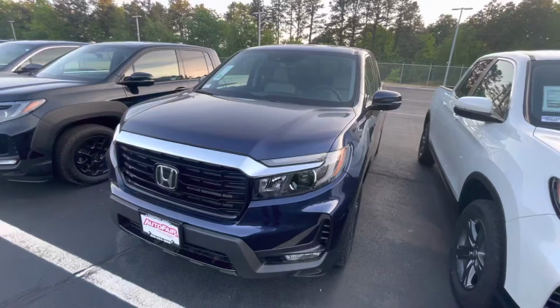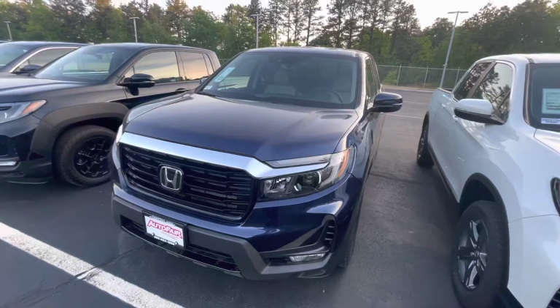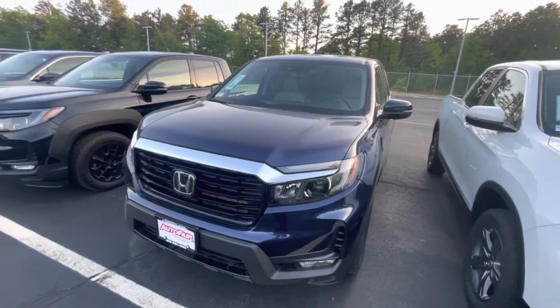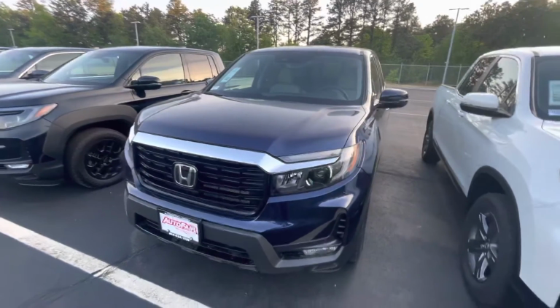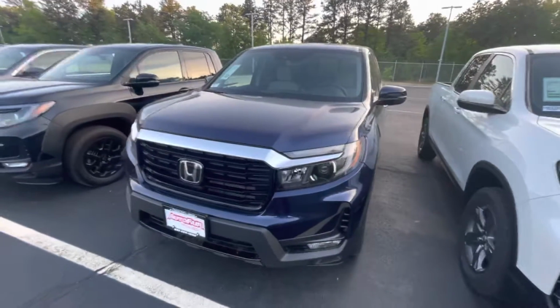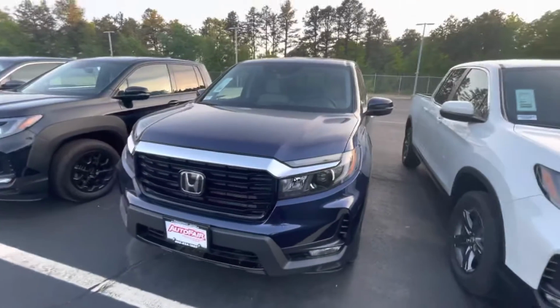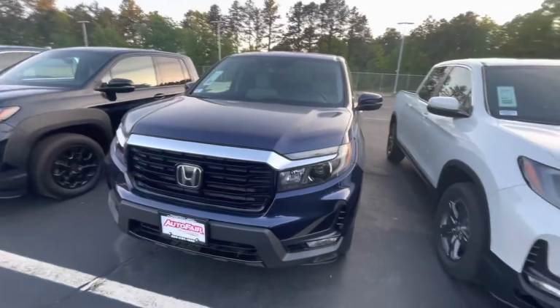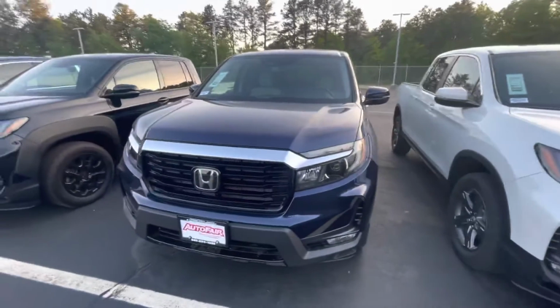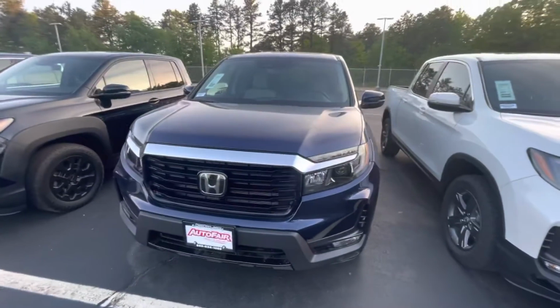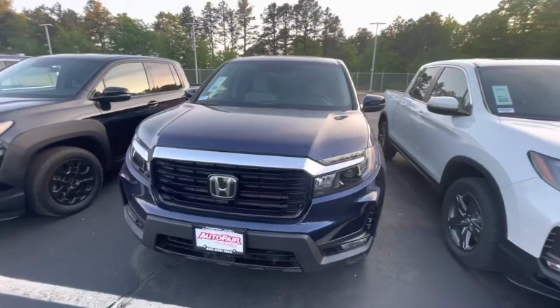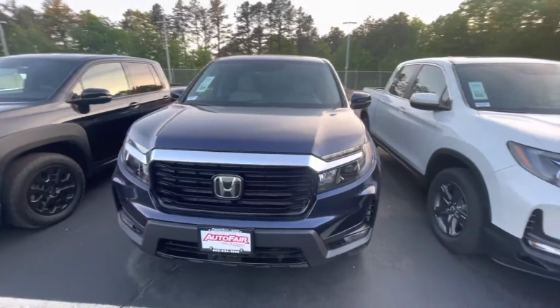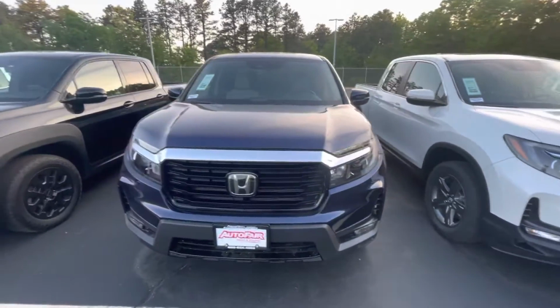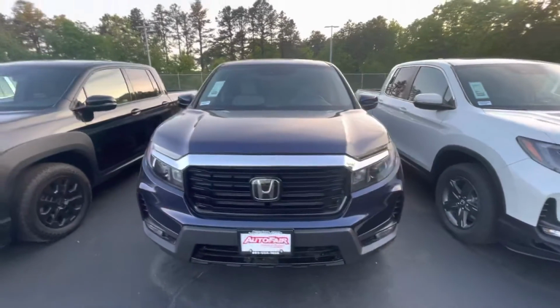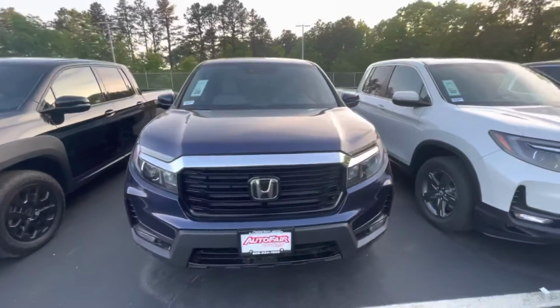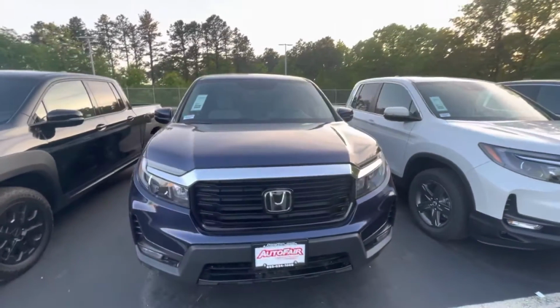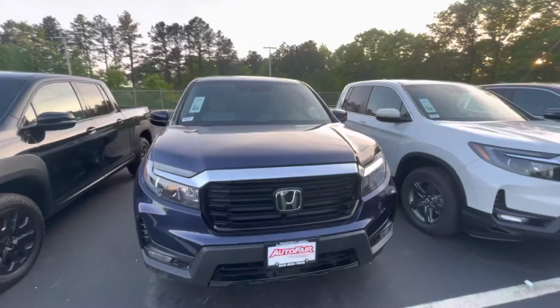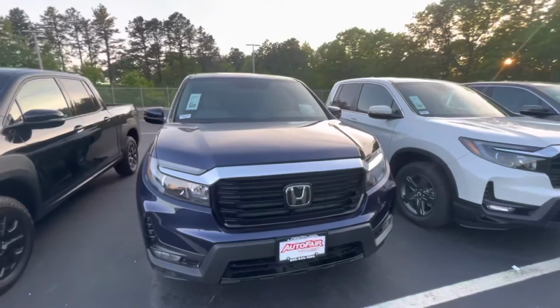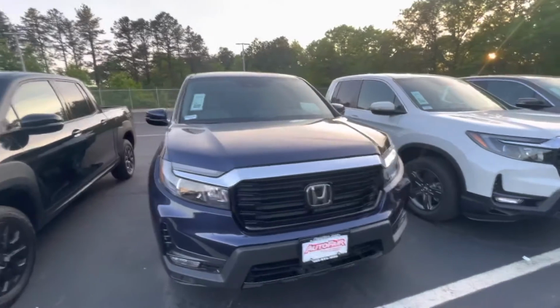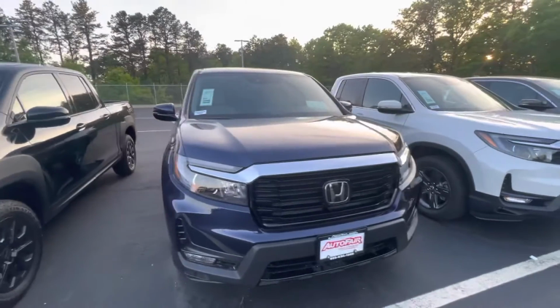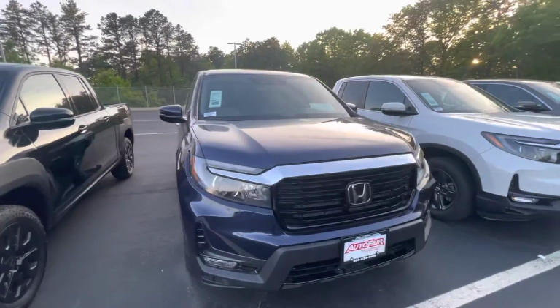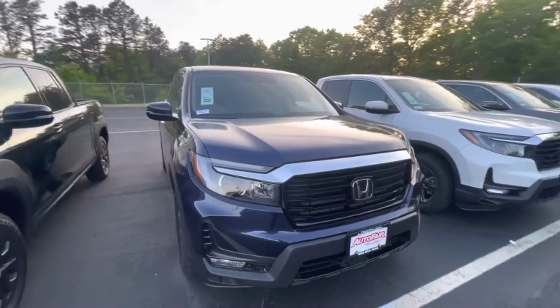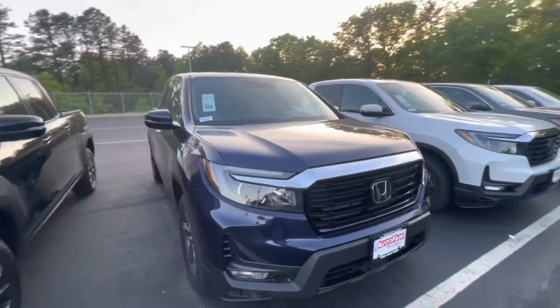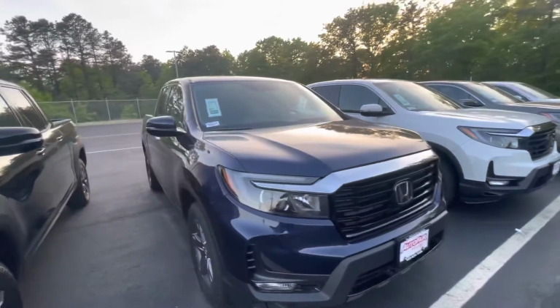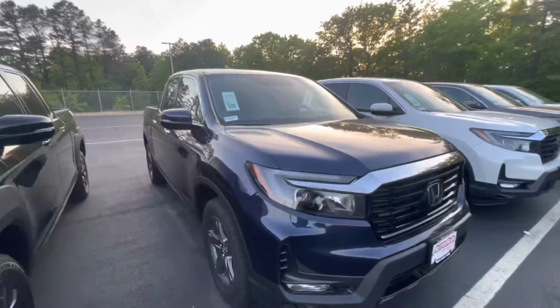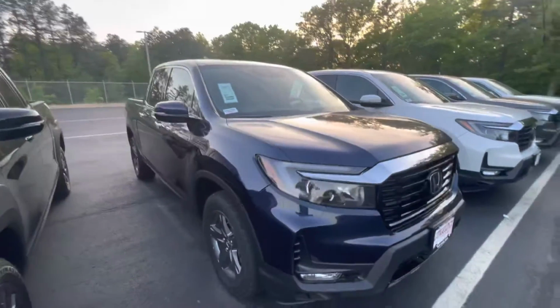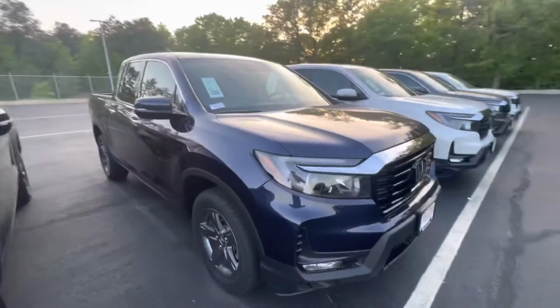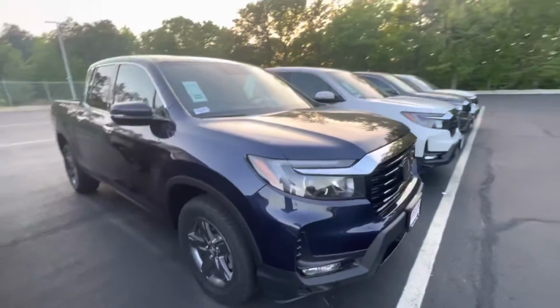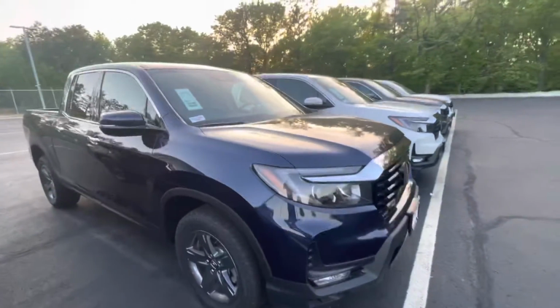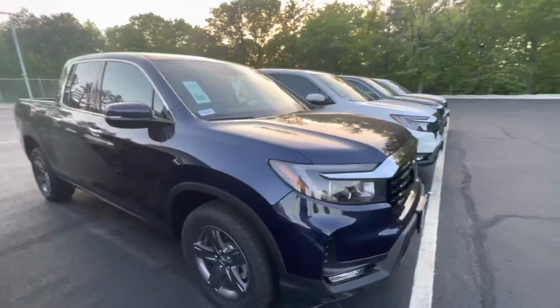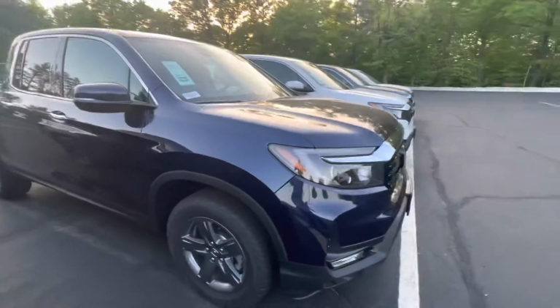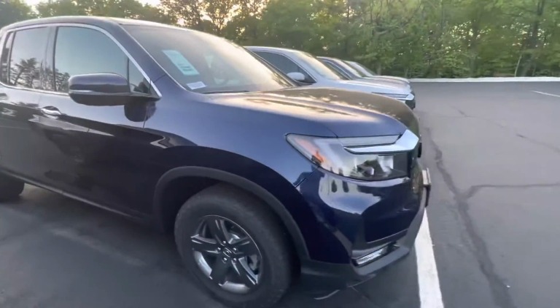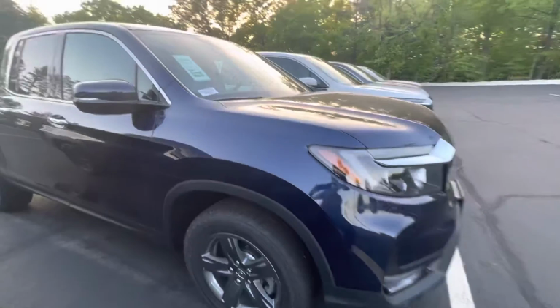Hey, how's it going today? This is Andrew from Audifair Honda. Thank you so much for inquiring with us on this 2022 Honda Ridgeline. This is the RTL-E trim. This is a very beautiful vehicle. I'm just going to do a quick walk around for you here and go over a few features.